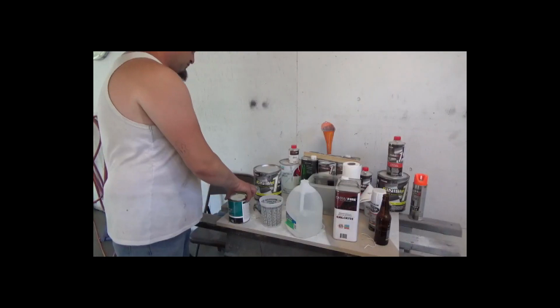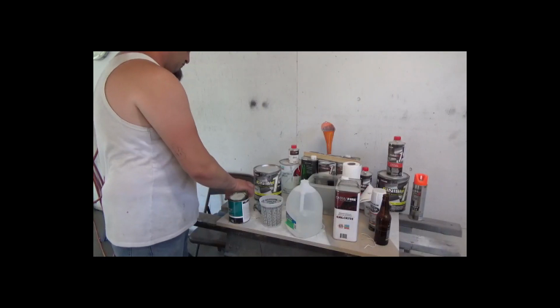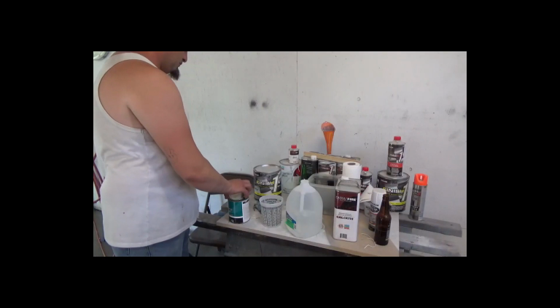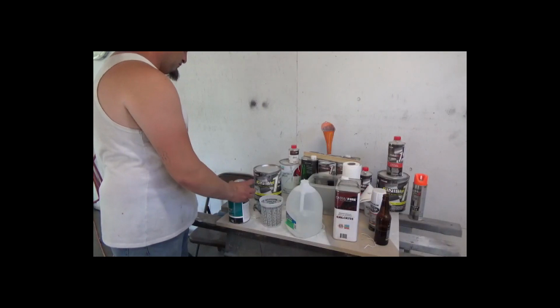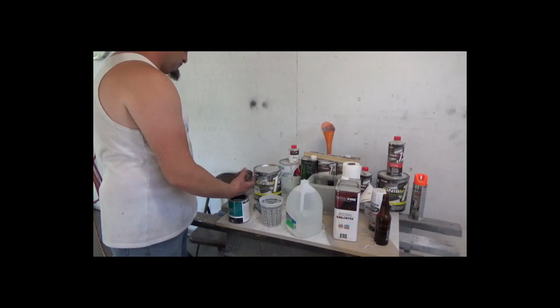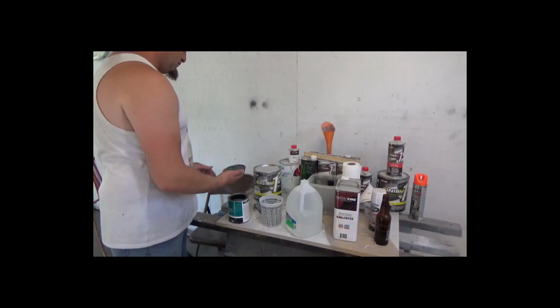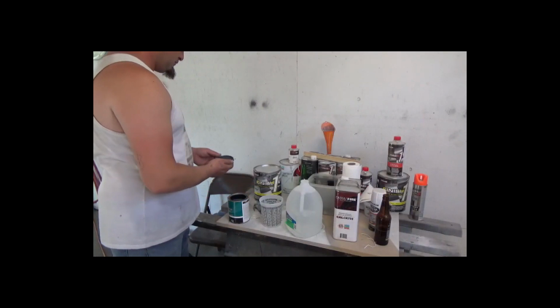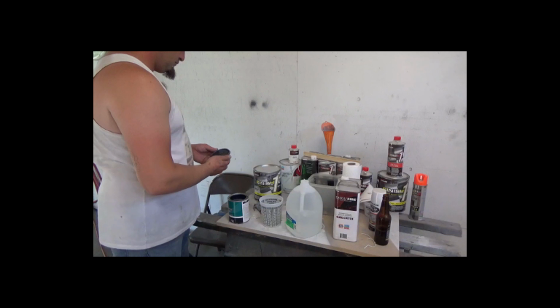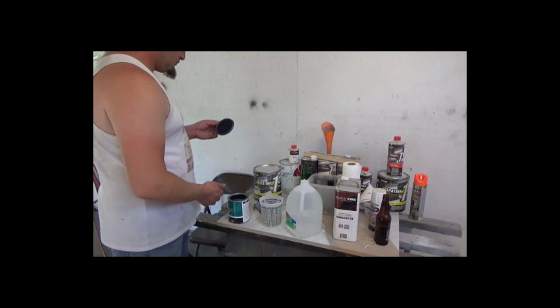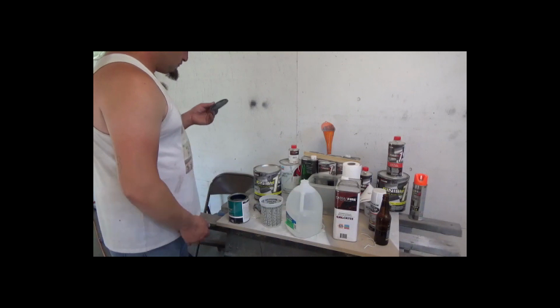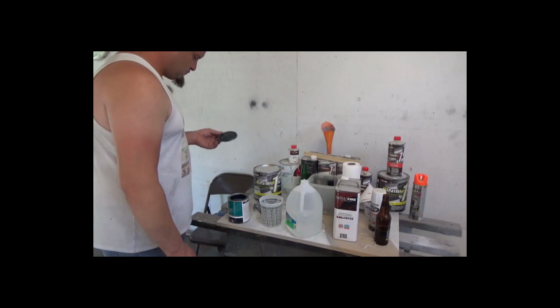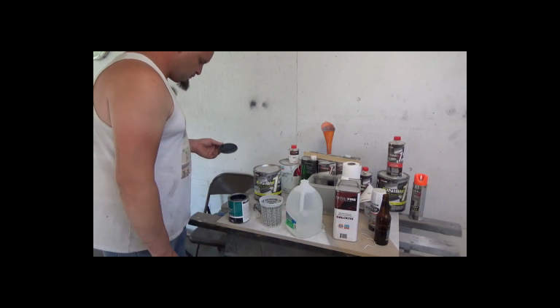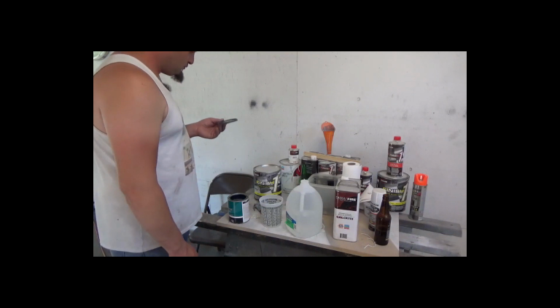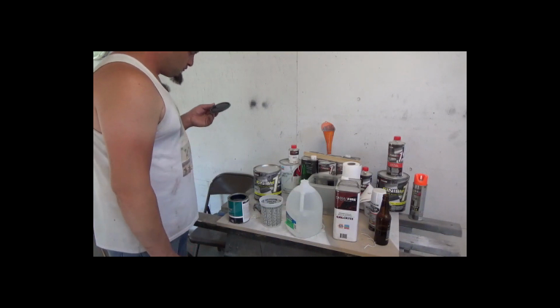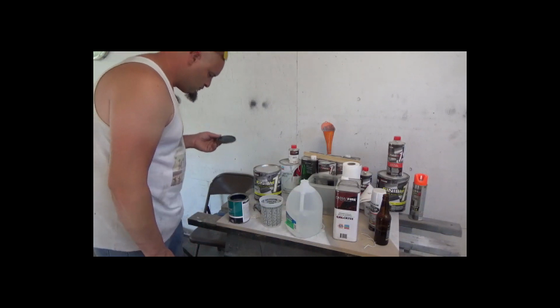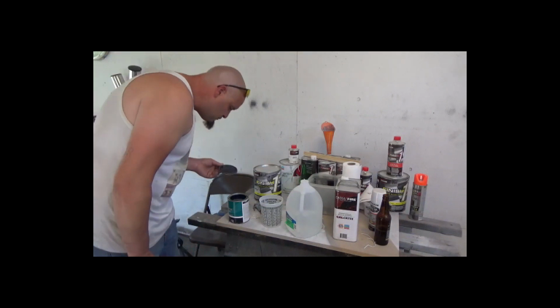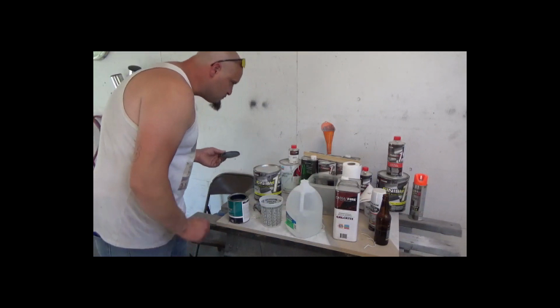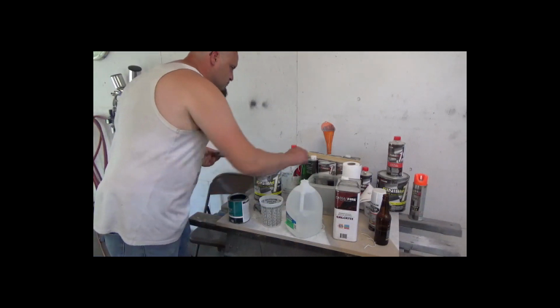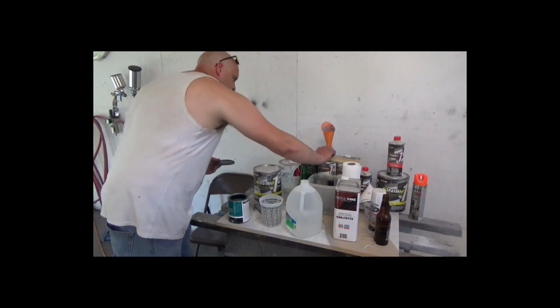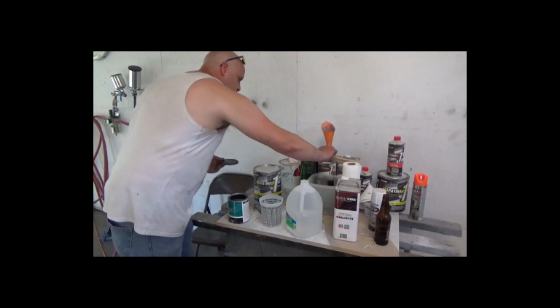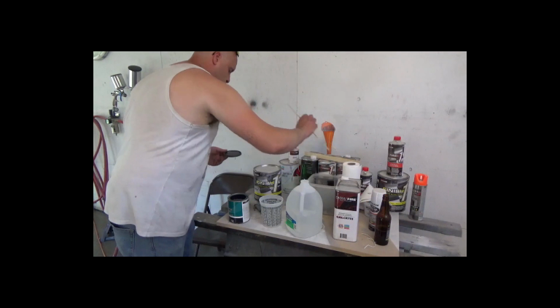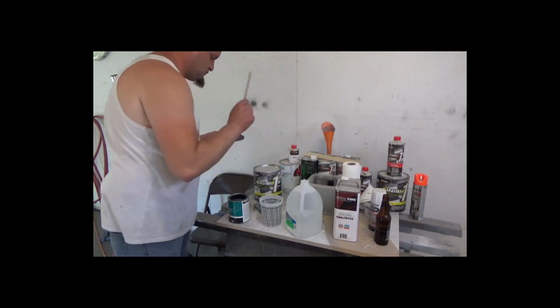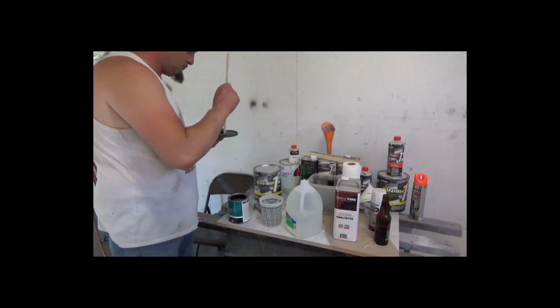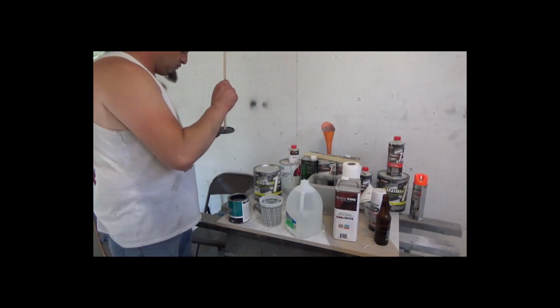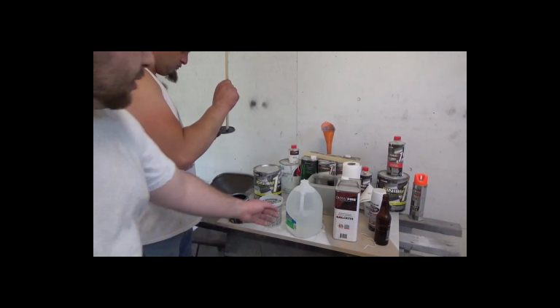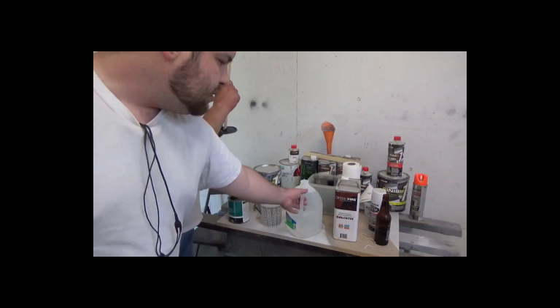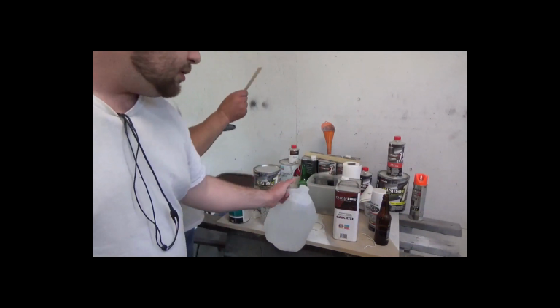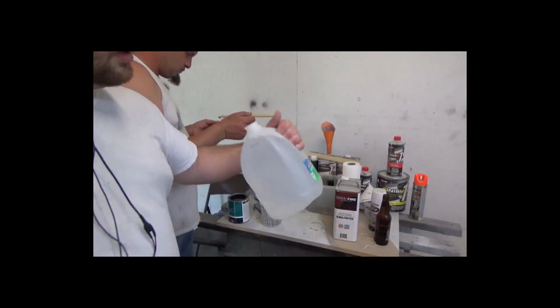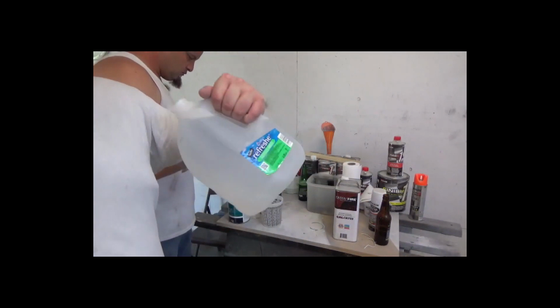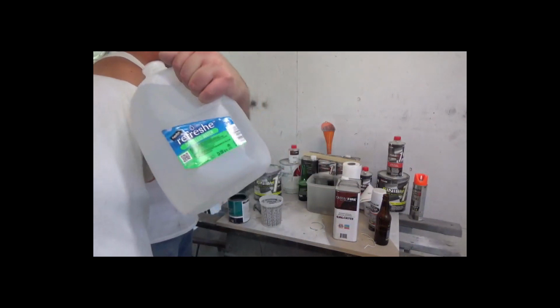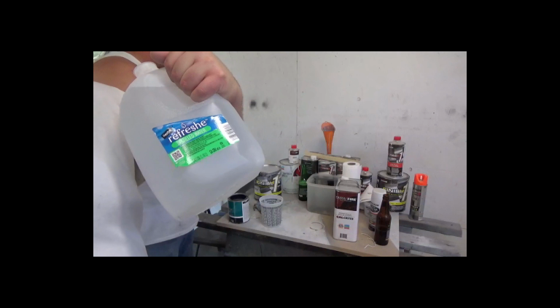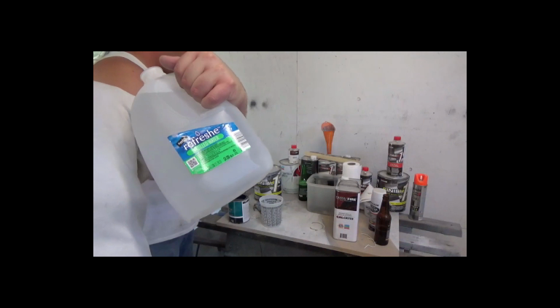We're going to use a spray gun to spray the paint onto the speakers, but we have to thin the paint out with water. We're going to use some distilled water.